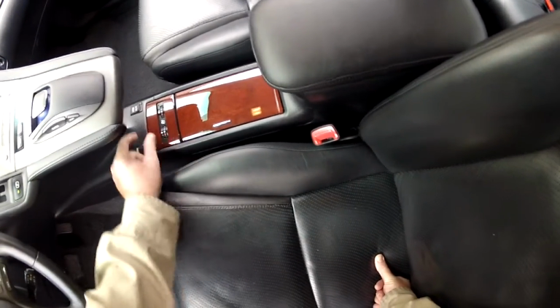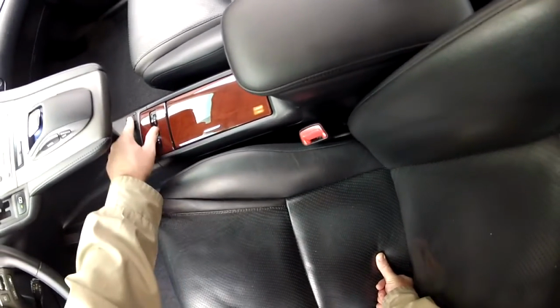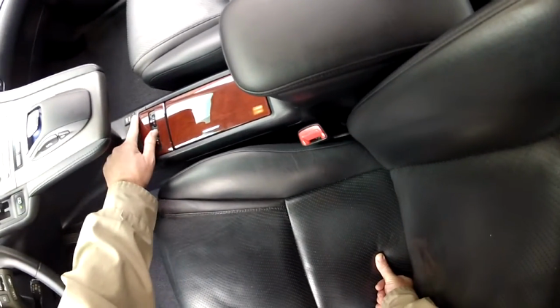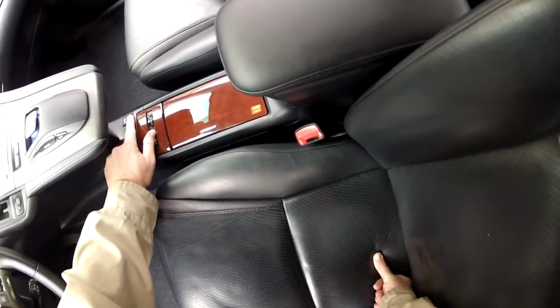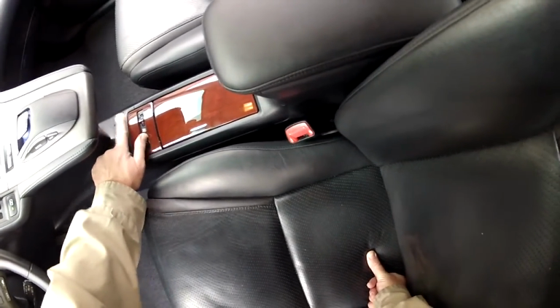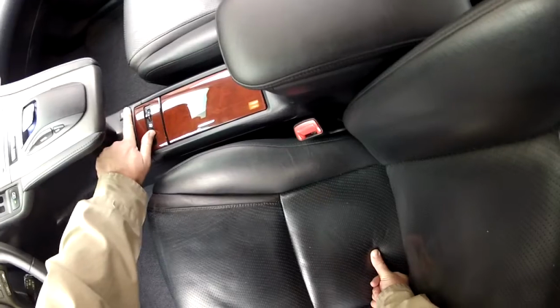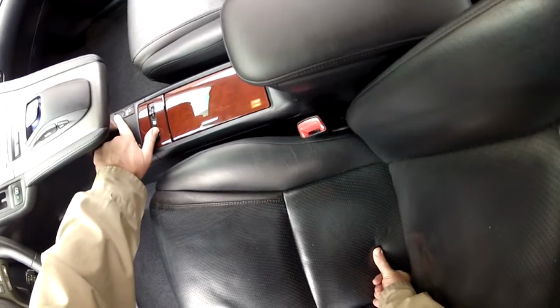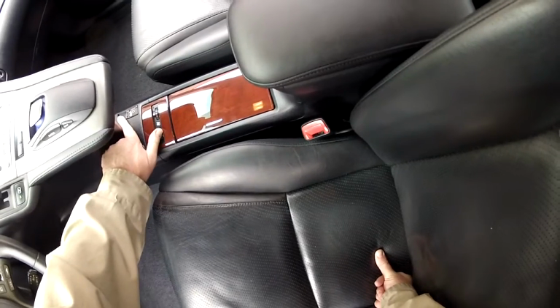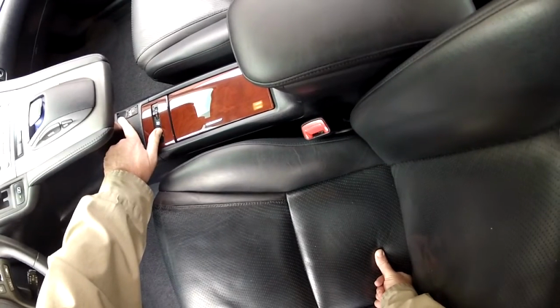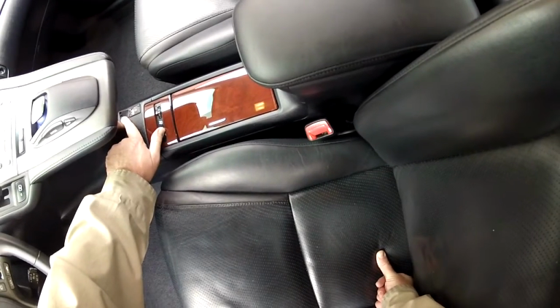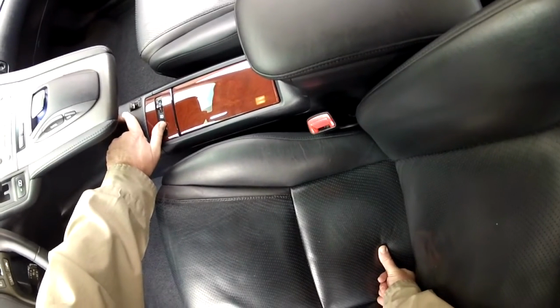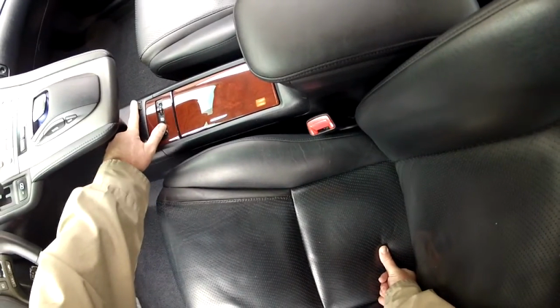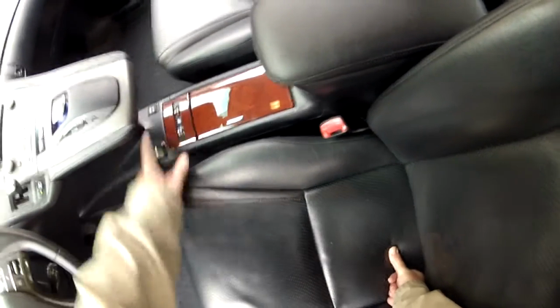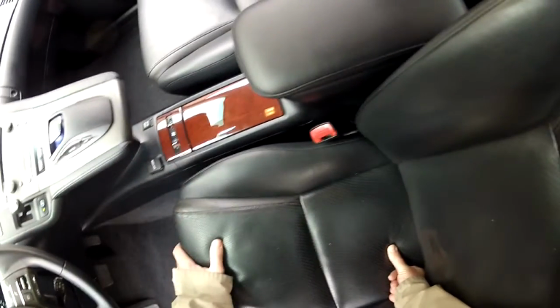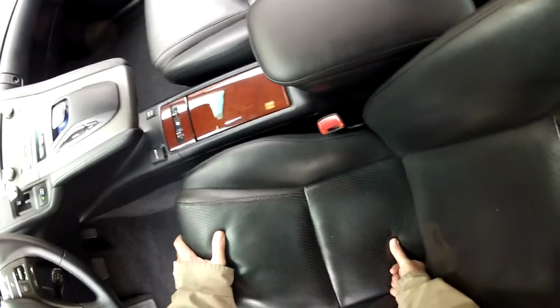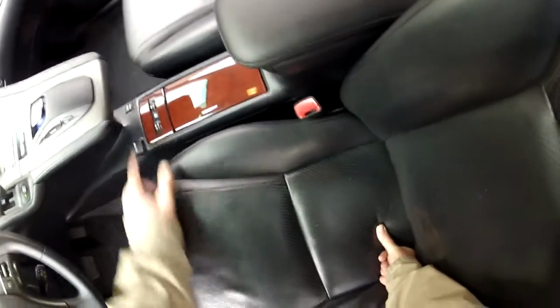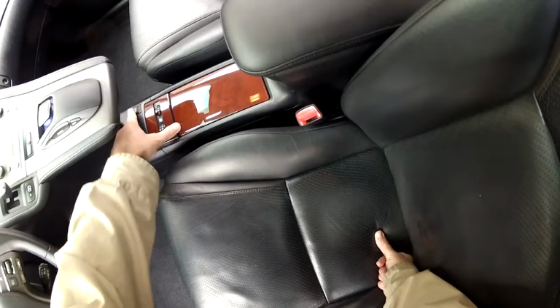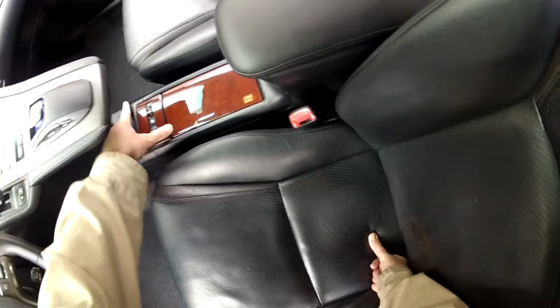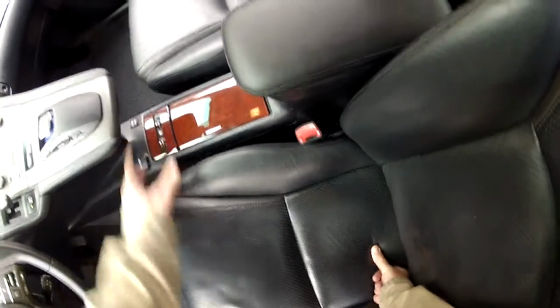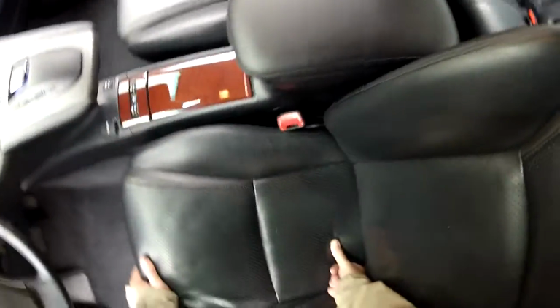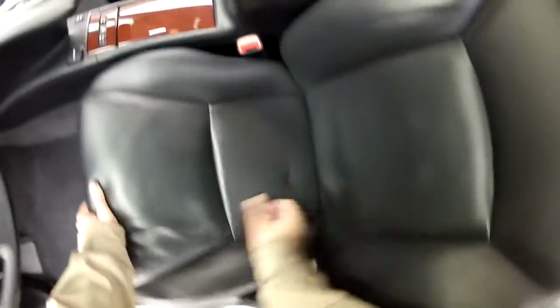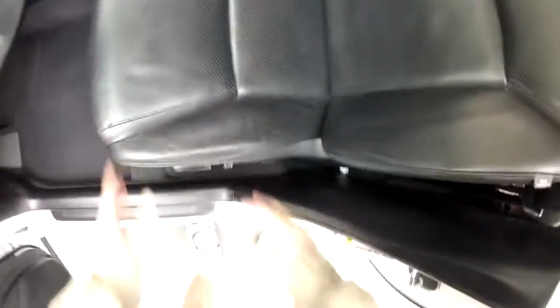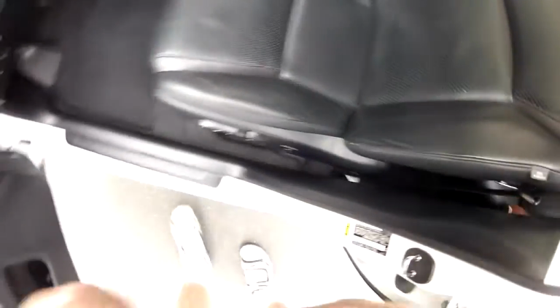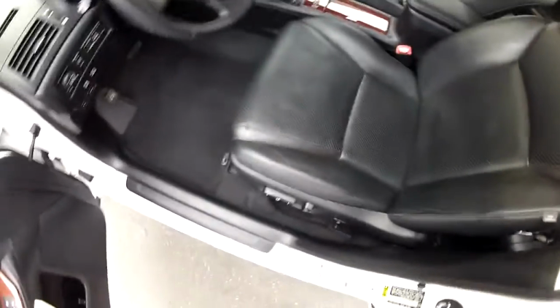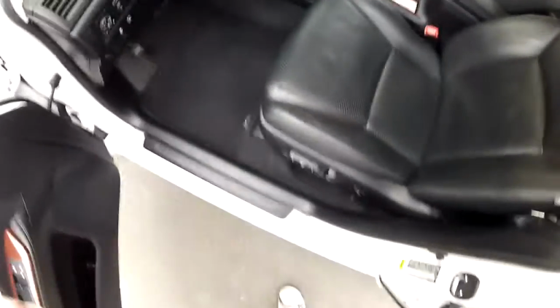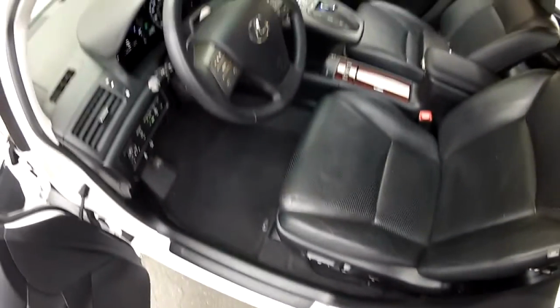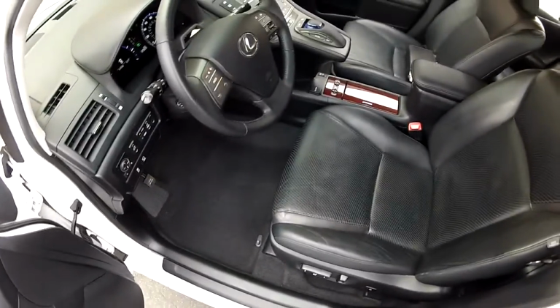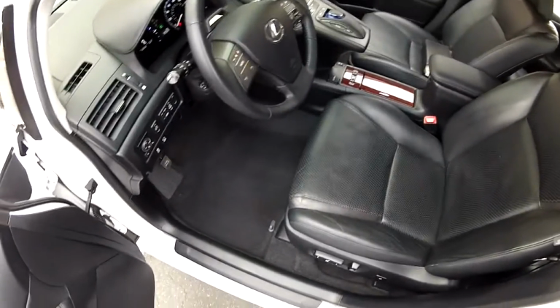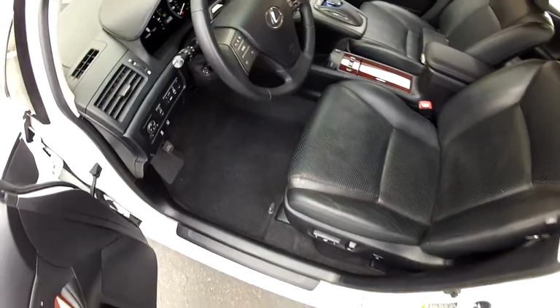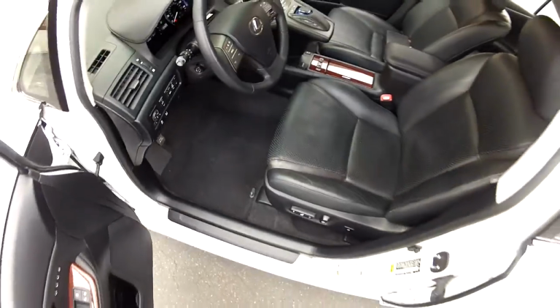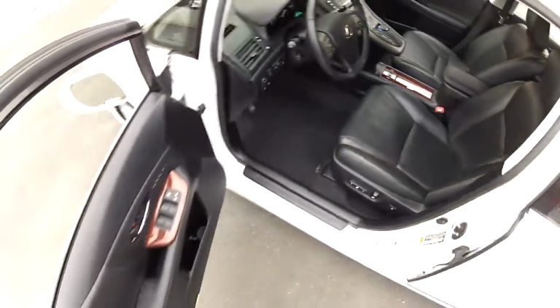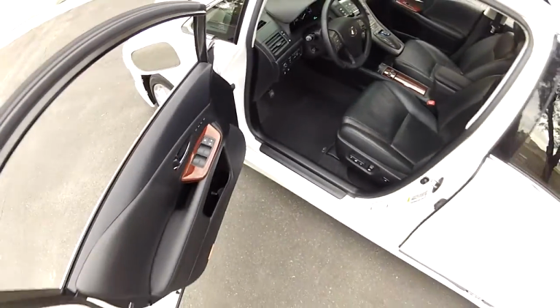This car also supports a USB port, so if you have a portable hard drive with lots of music or podcasts on it, you can plug it right in here, as well as Bluetooth audio streaming. I'm going into all the electronics in a different video — this is just a look at the upholstery.